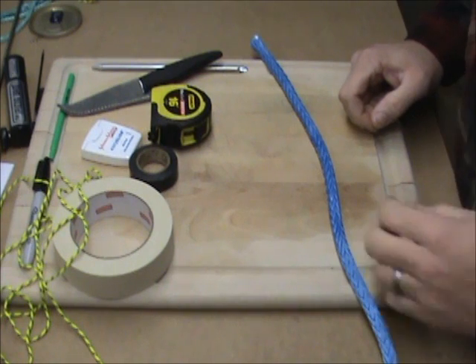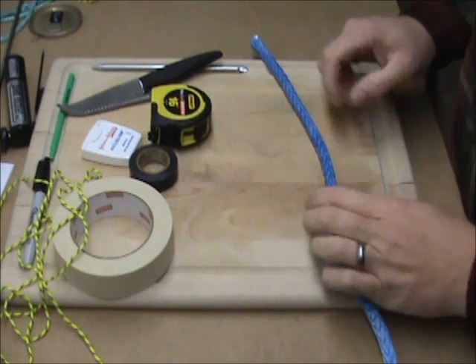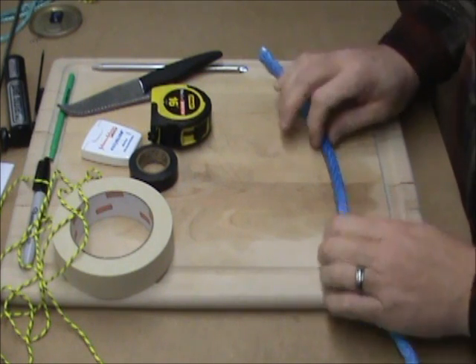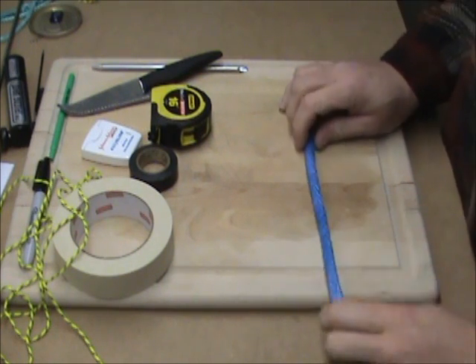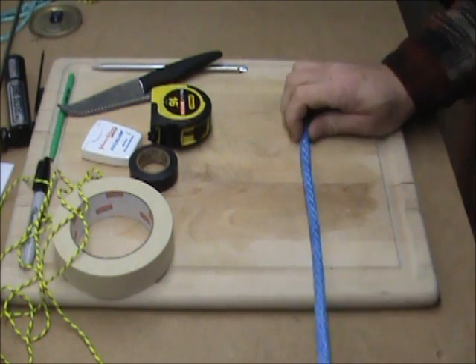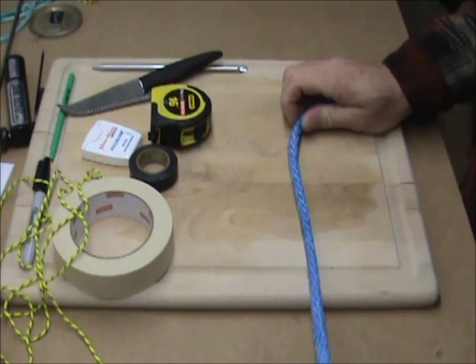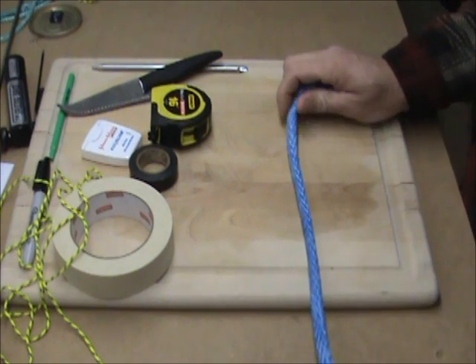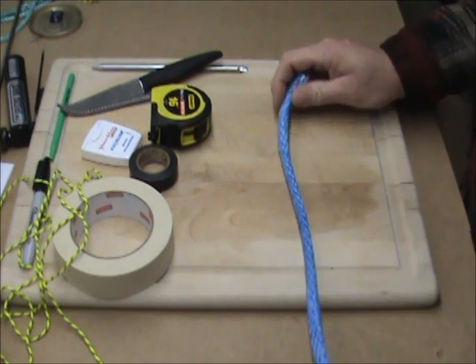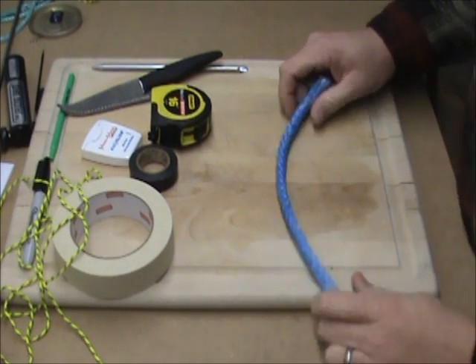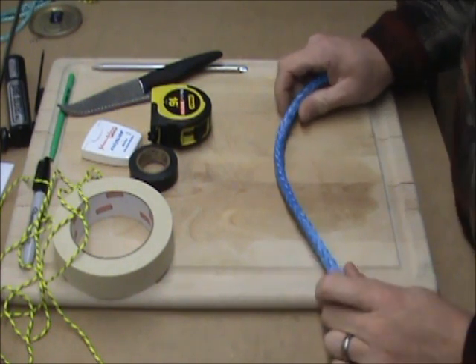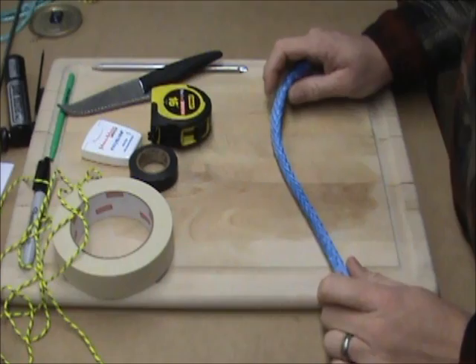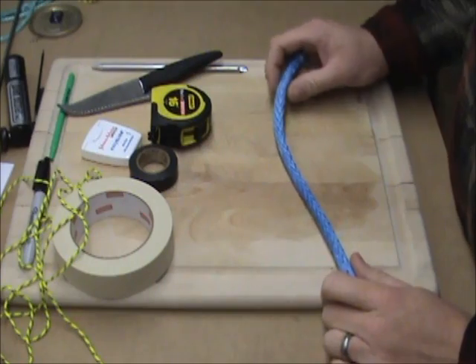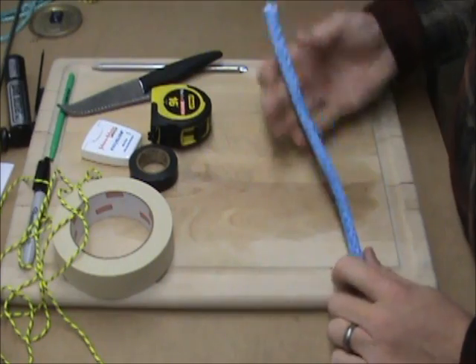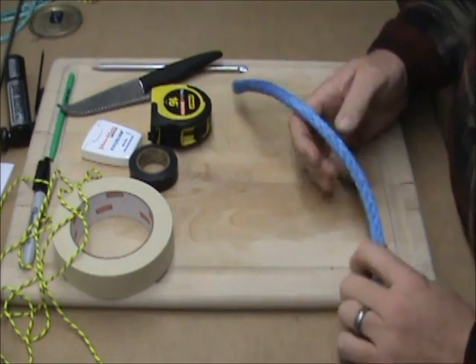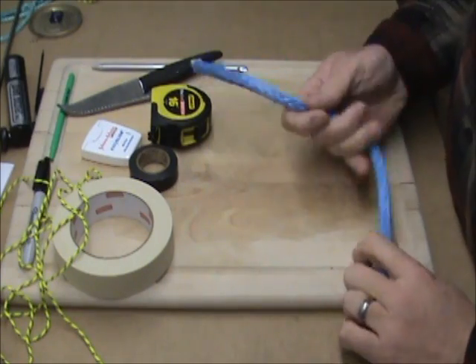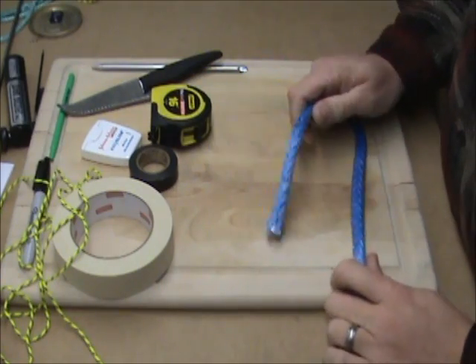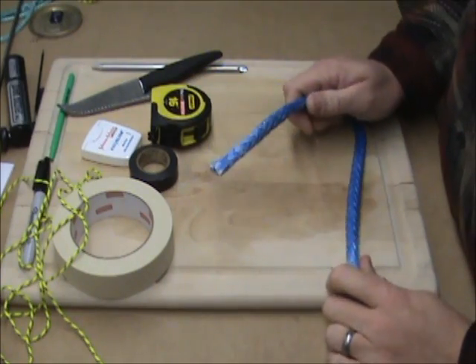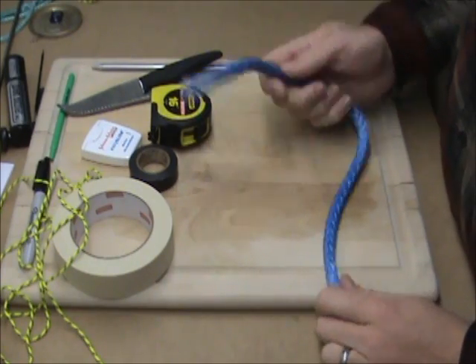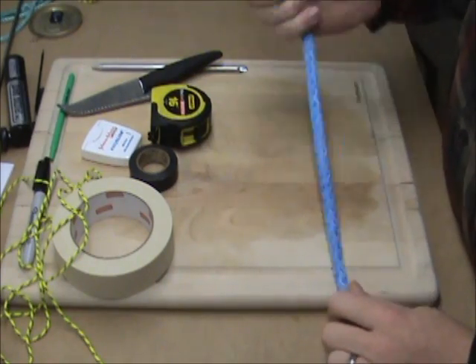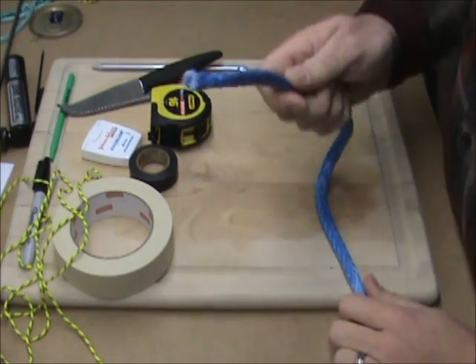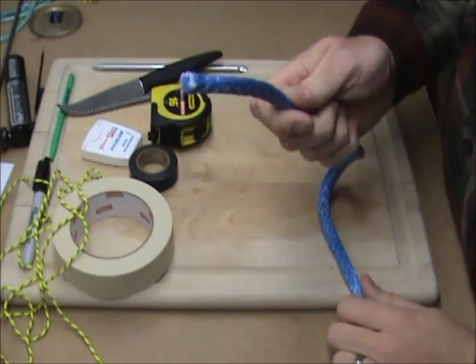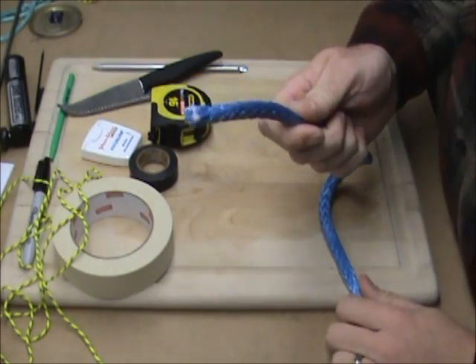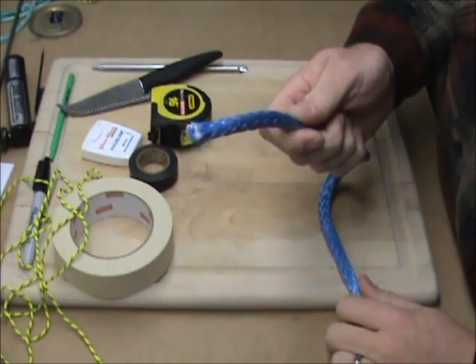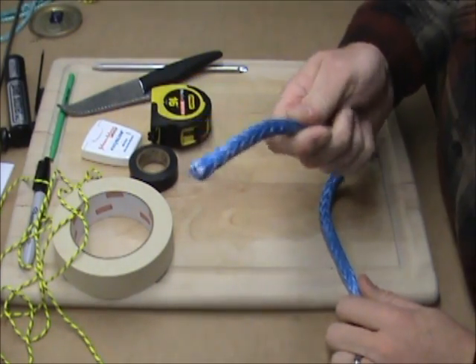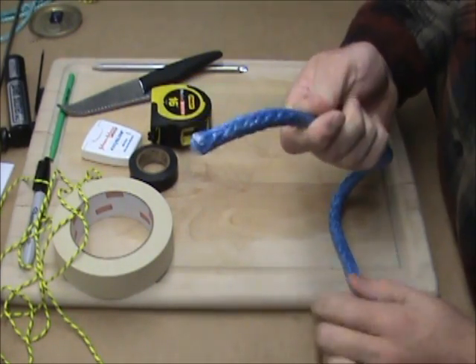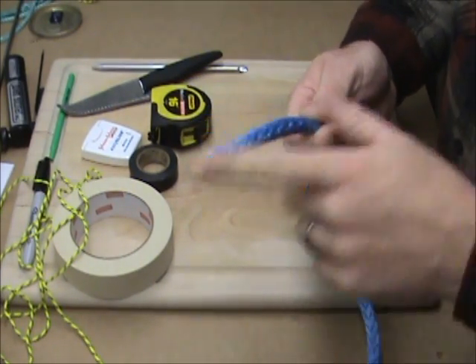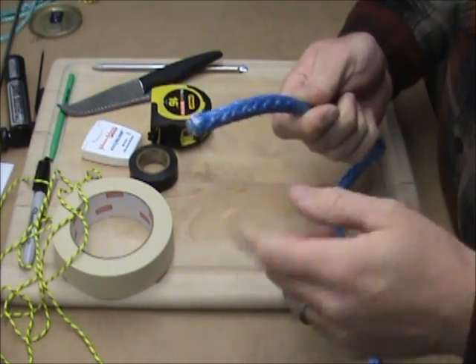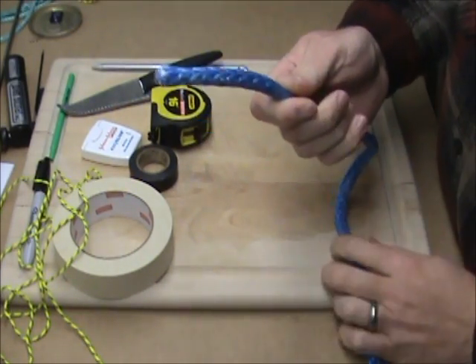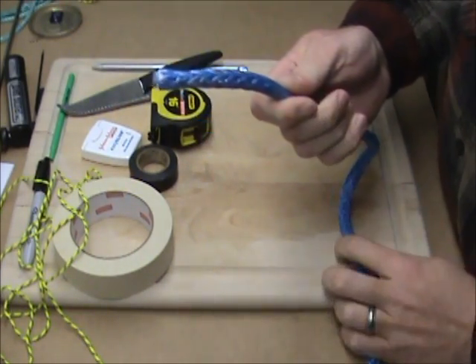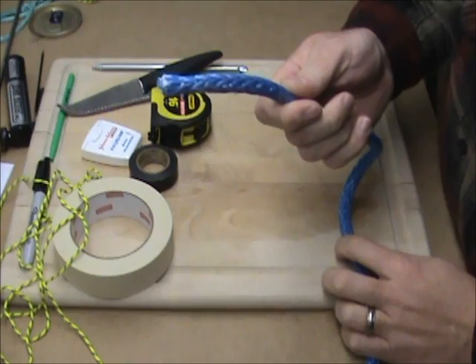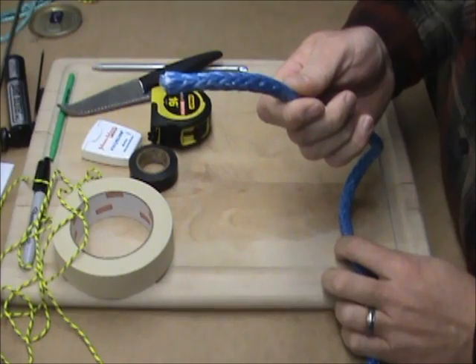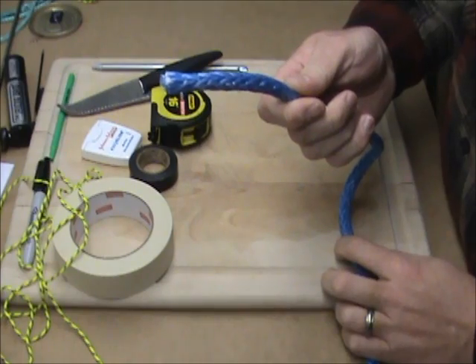Today's episode is going to show how to create a fixed eye in the end of your rope, should you break it, if you're left with an end you had to cut off or whatever.